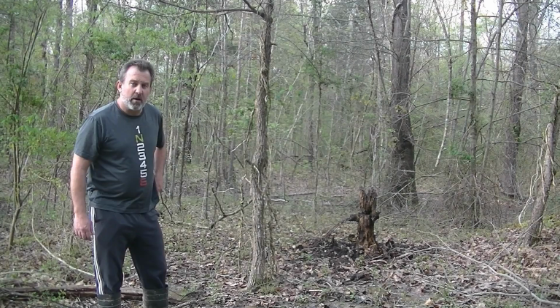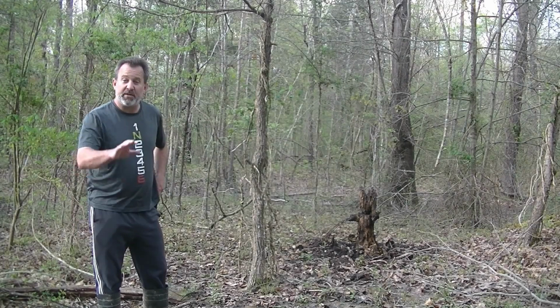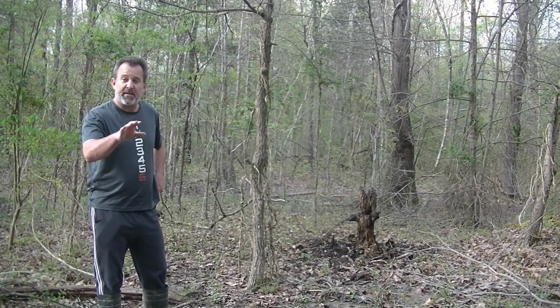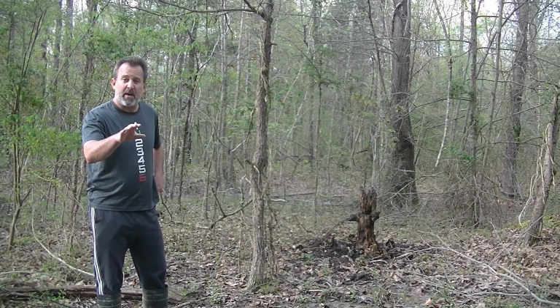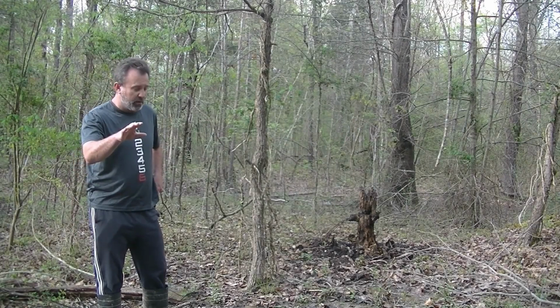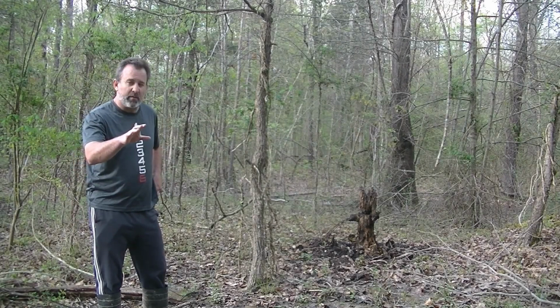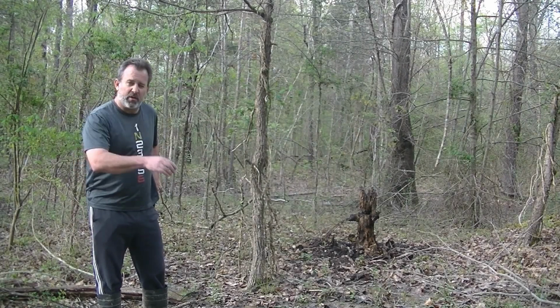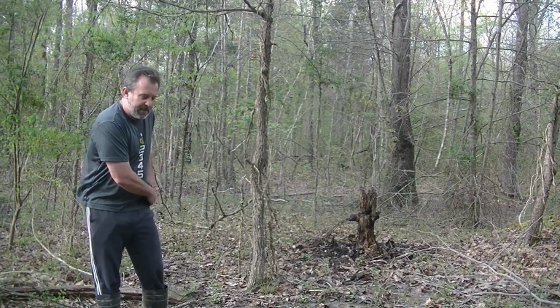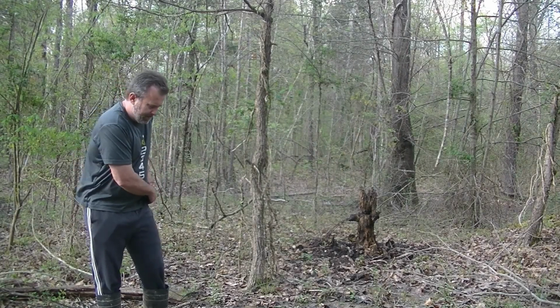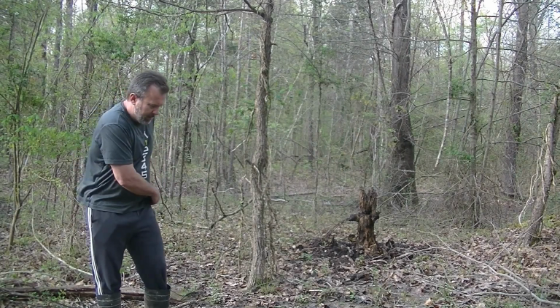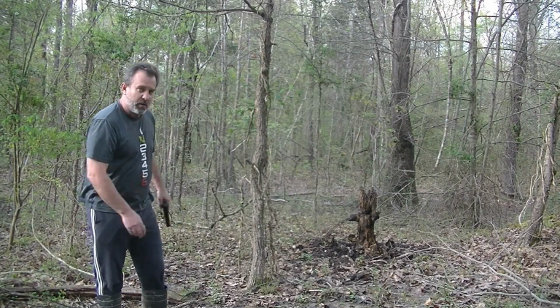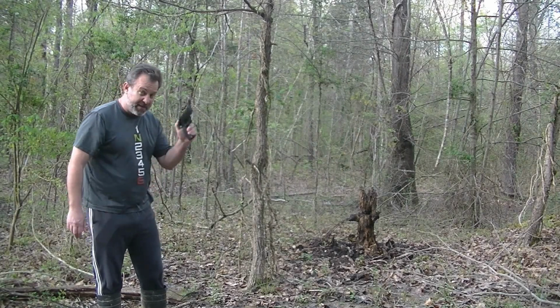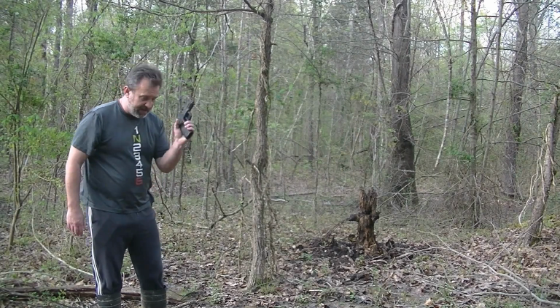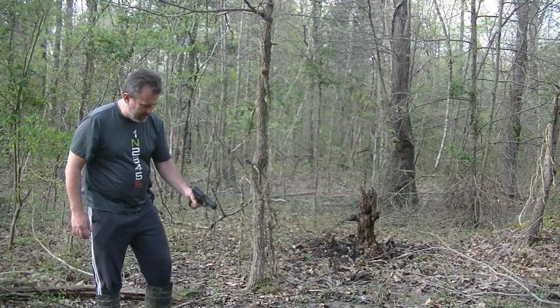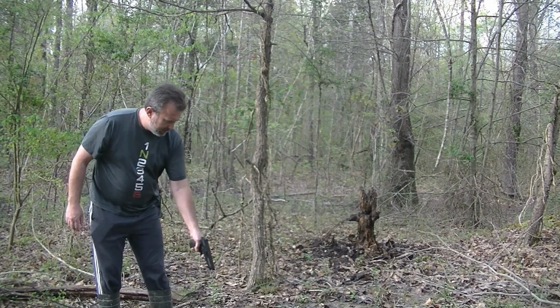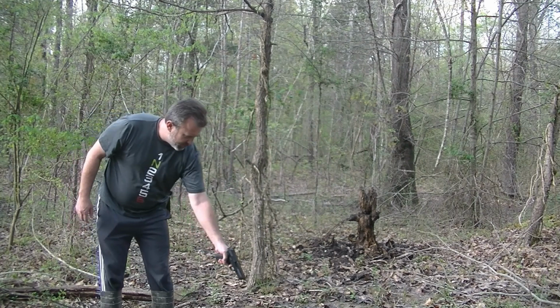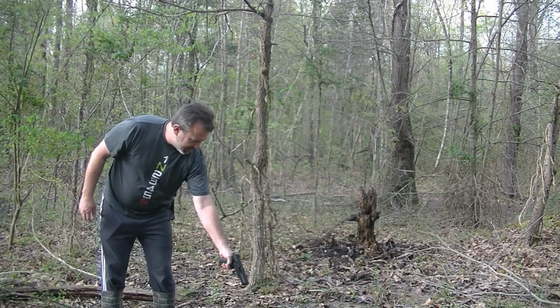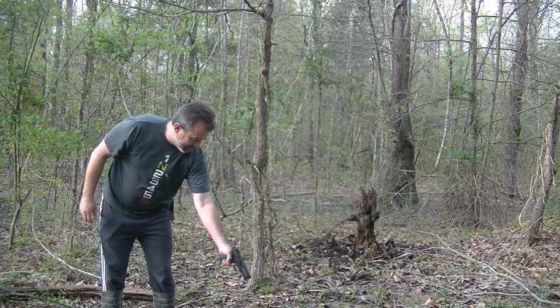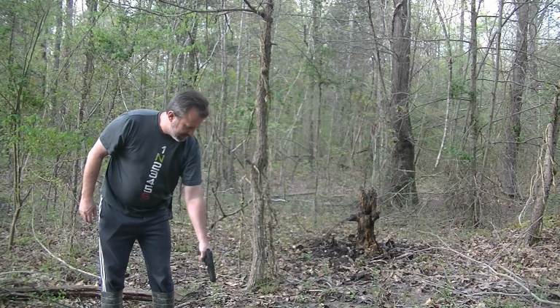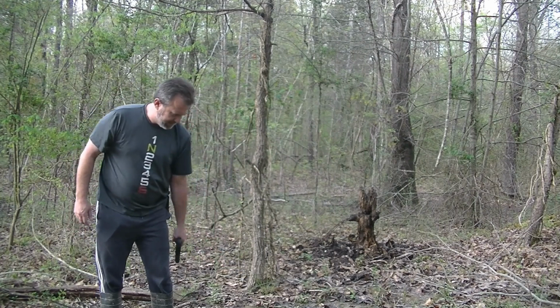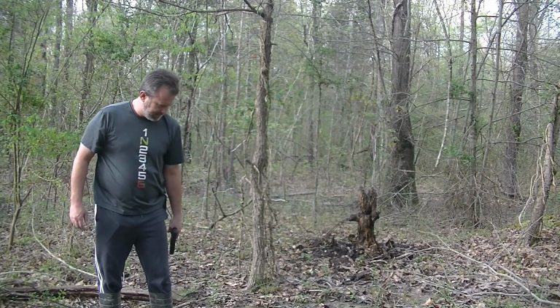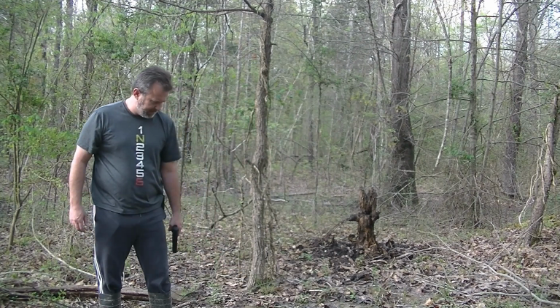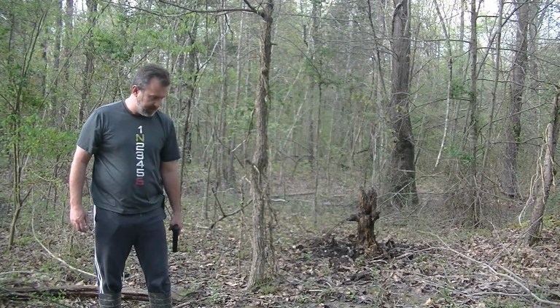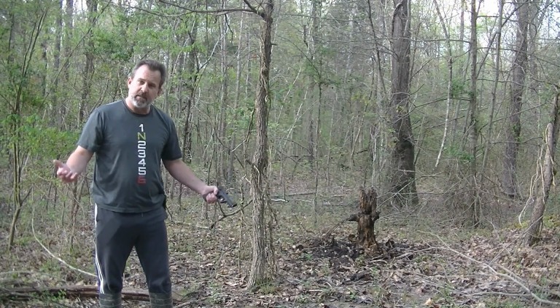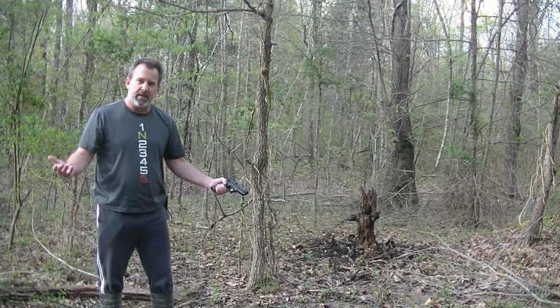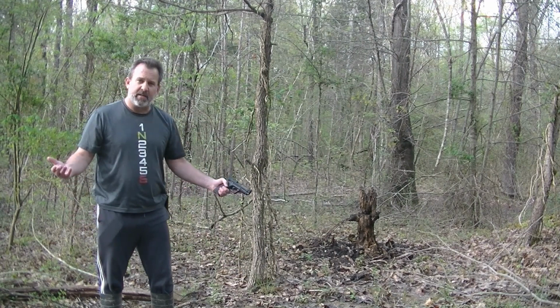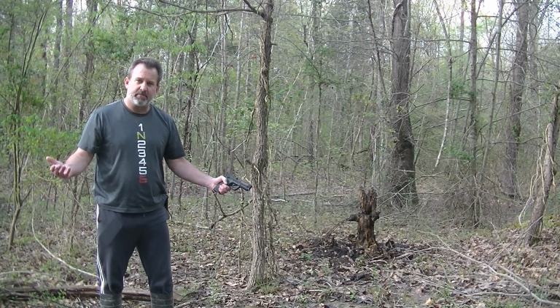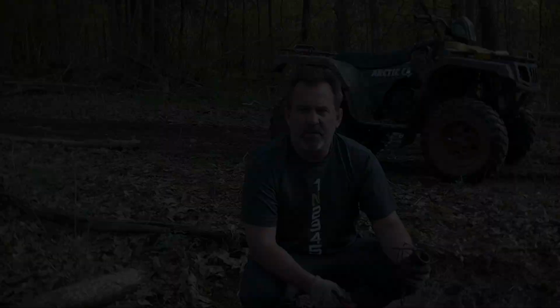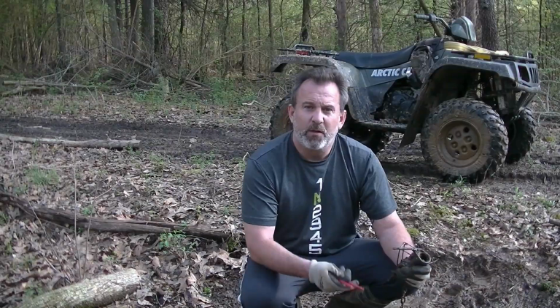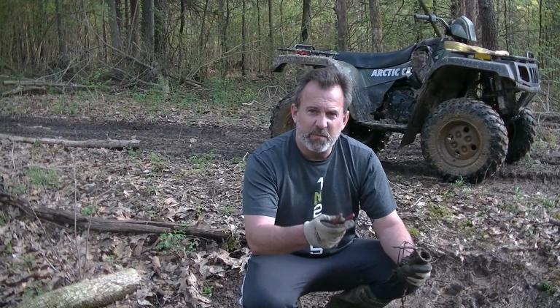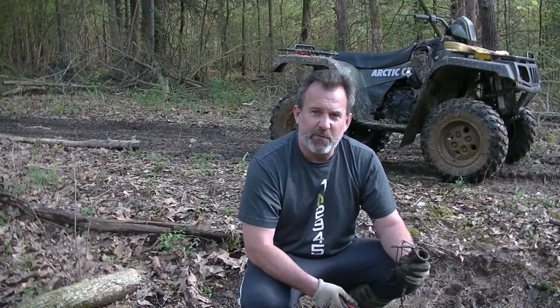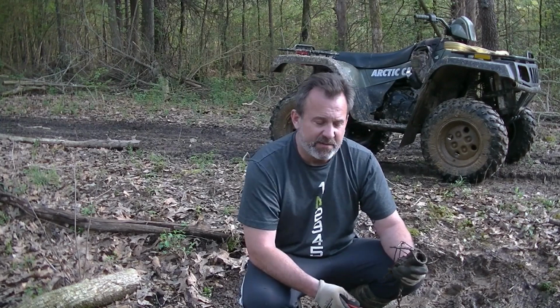Alright, we're going to dispatch this possum real quick. We're going to make it humane — just go right to the head. That should be it. That was it. We dispatched our possum.